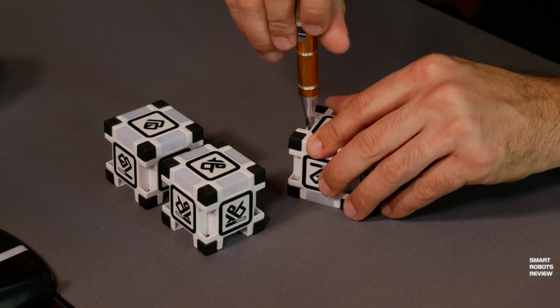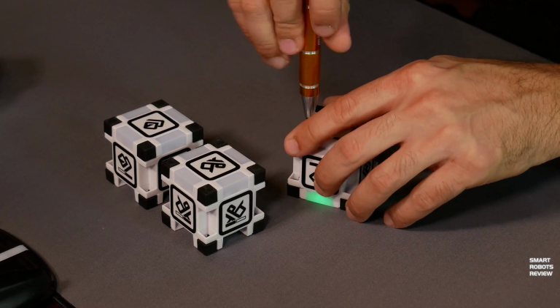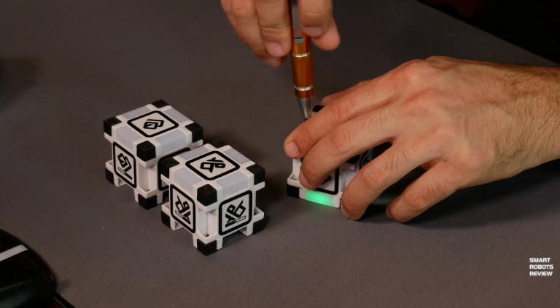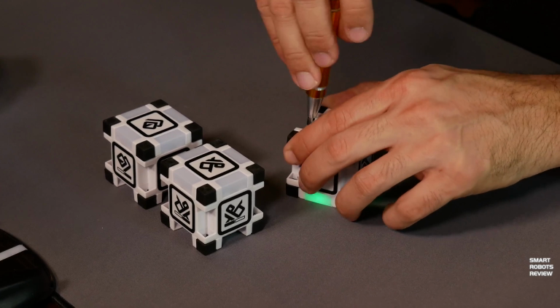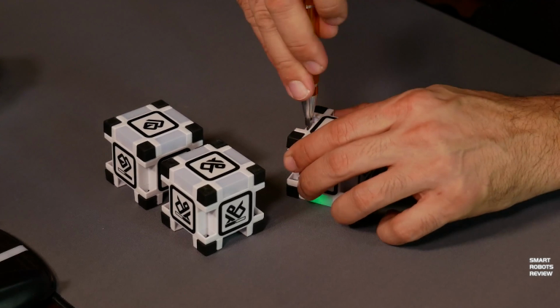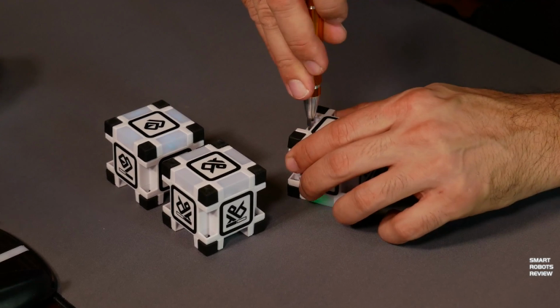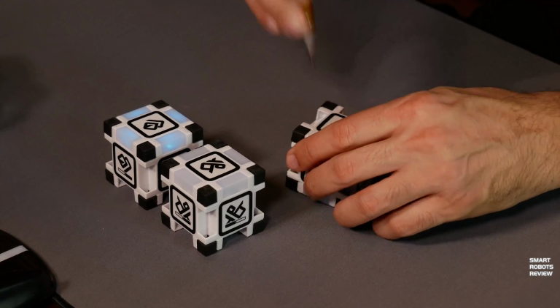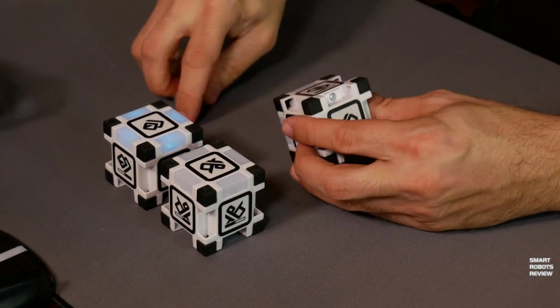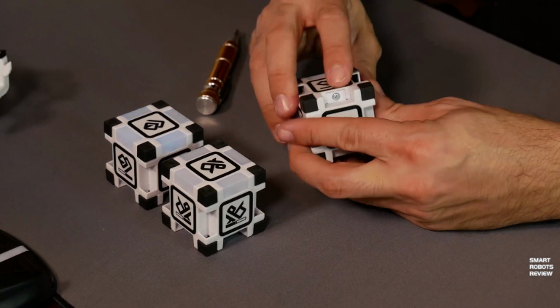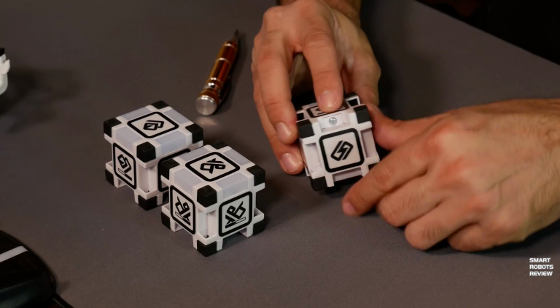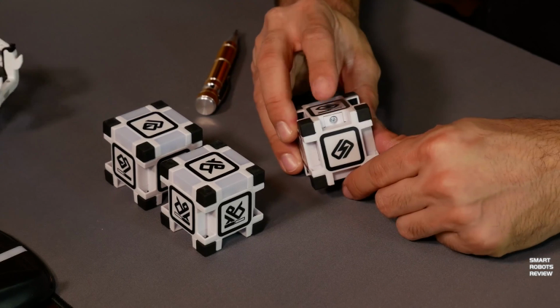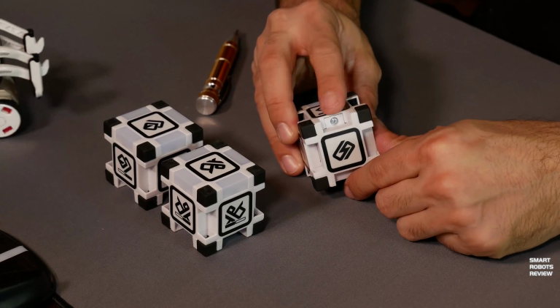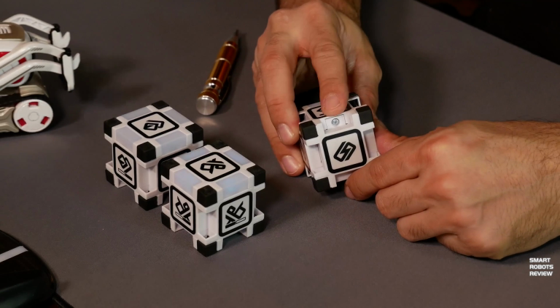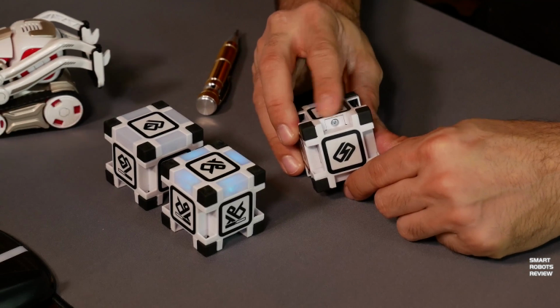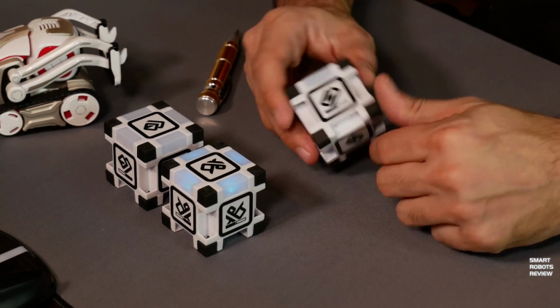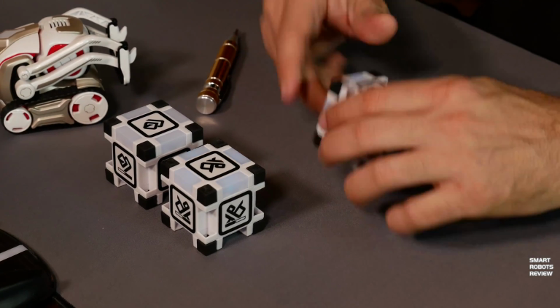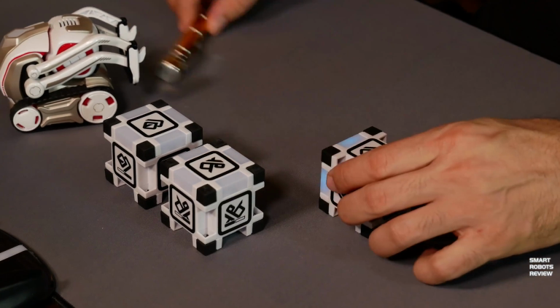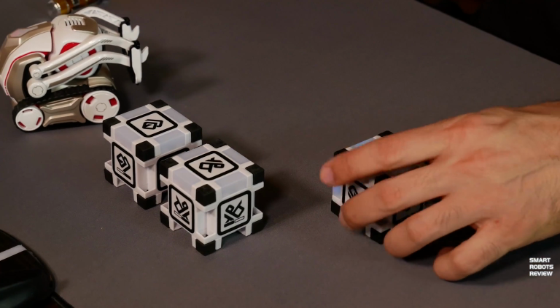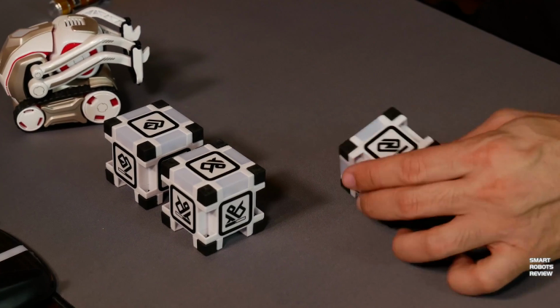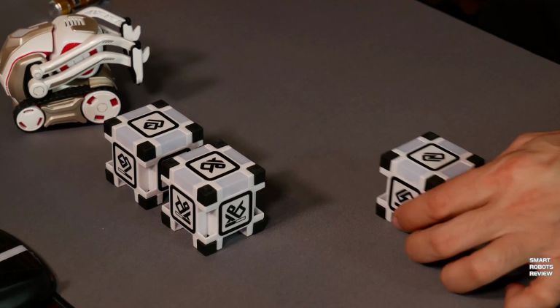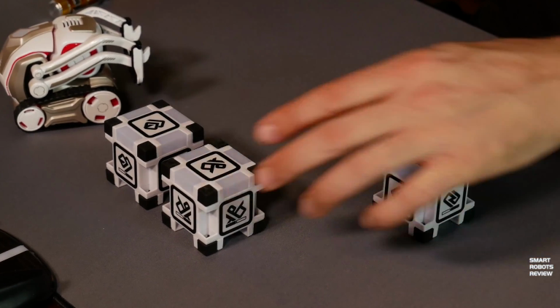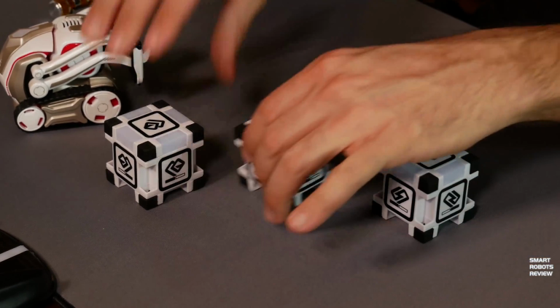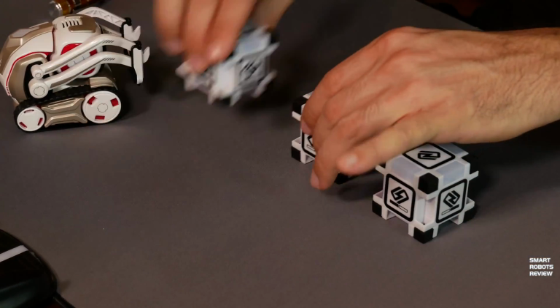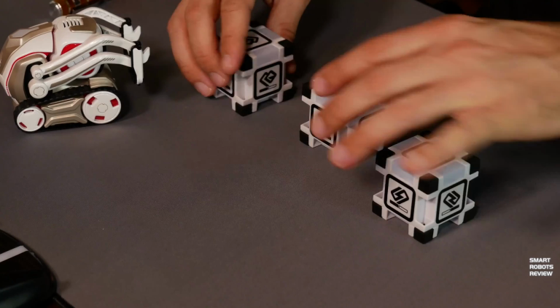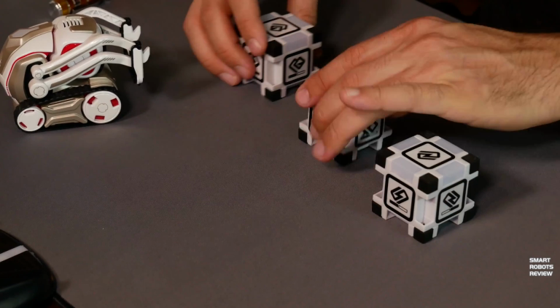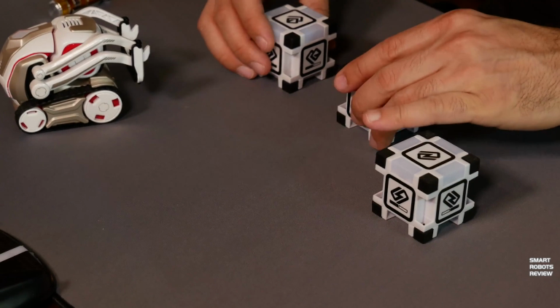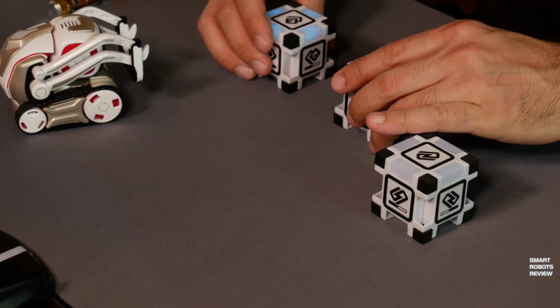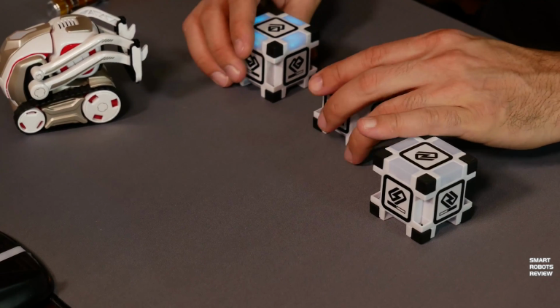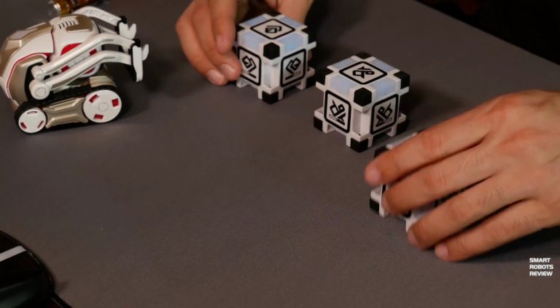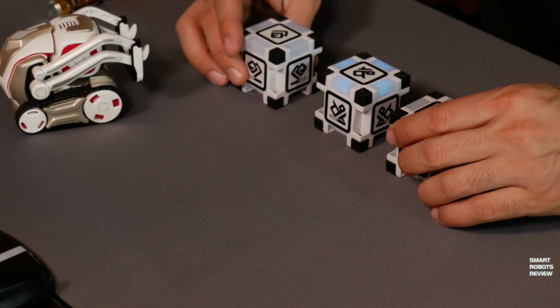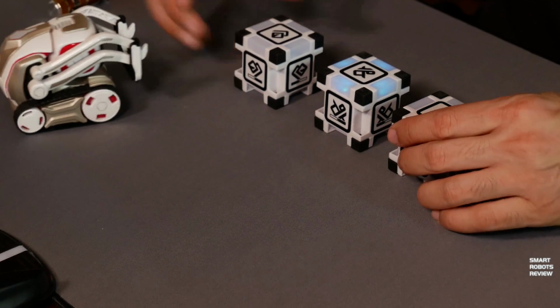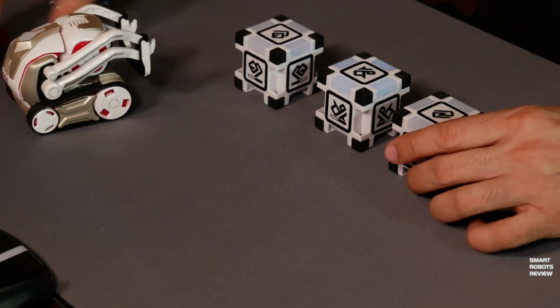This is the easiest battery replacement you're ever going to find. And Cosmo can resume his playing. For more information about Cosmo and his capabilities, check out my videos. I will include the links below.